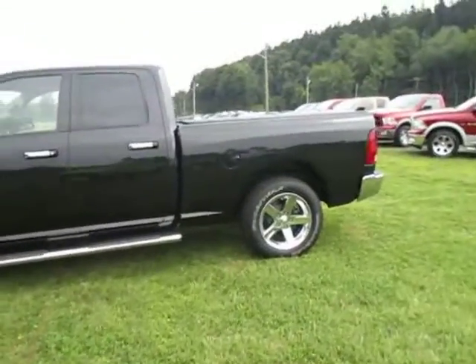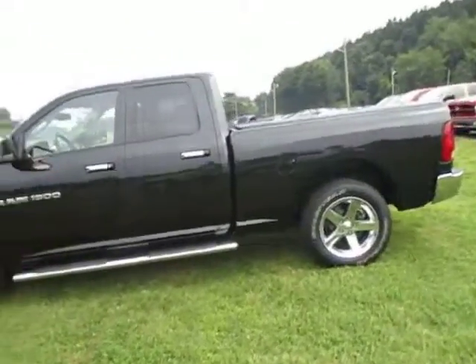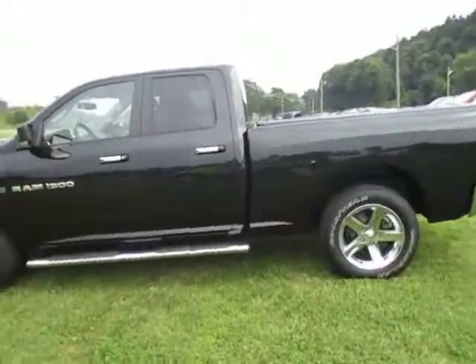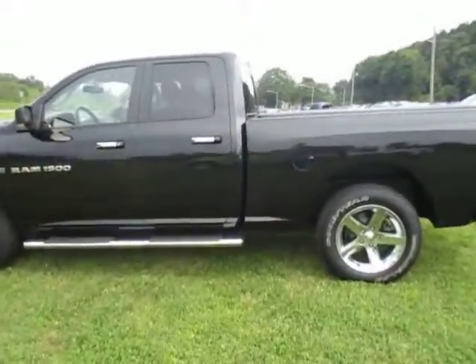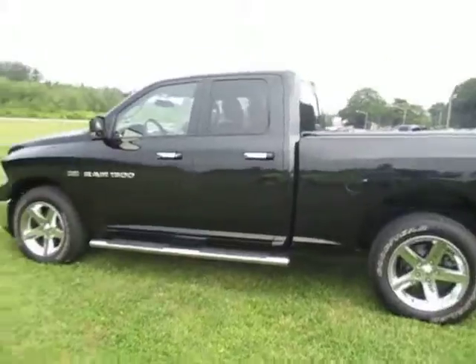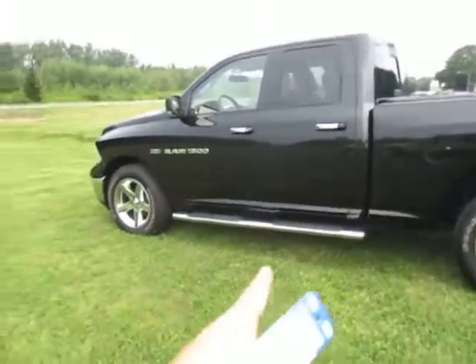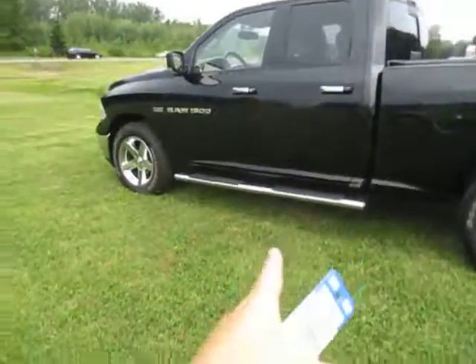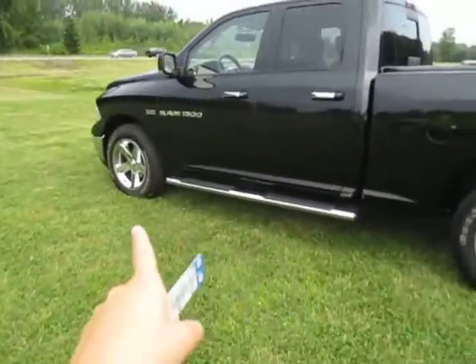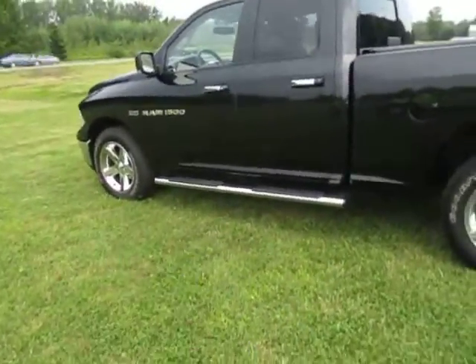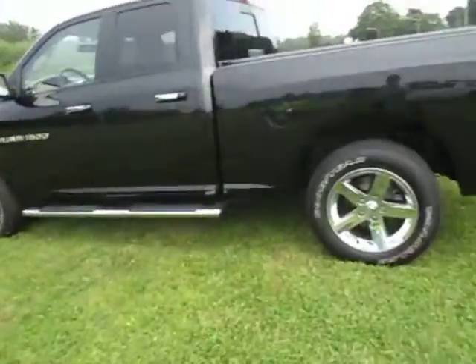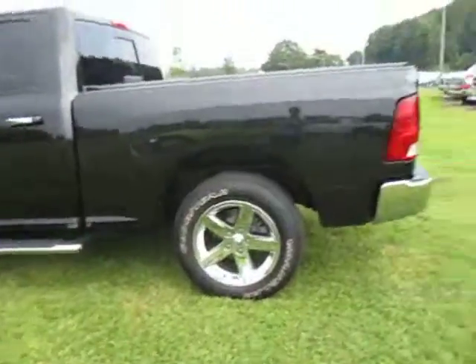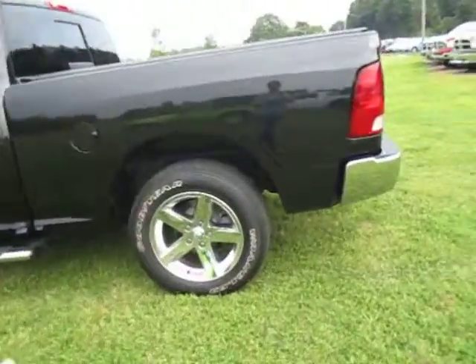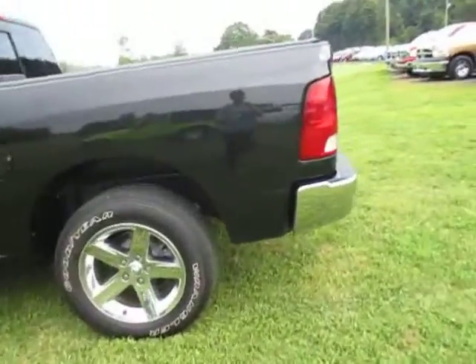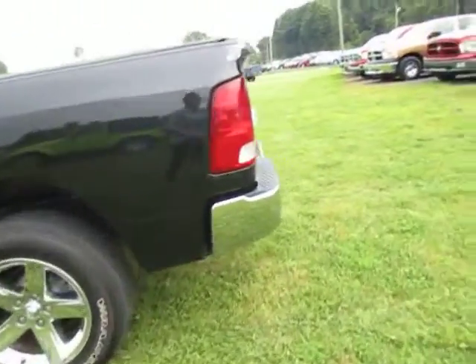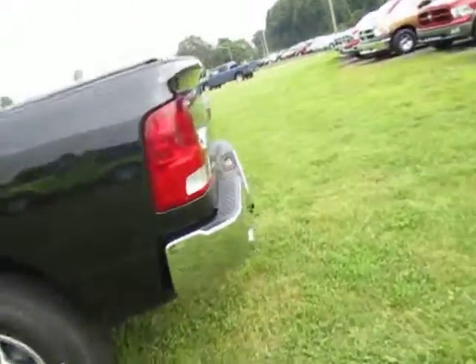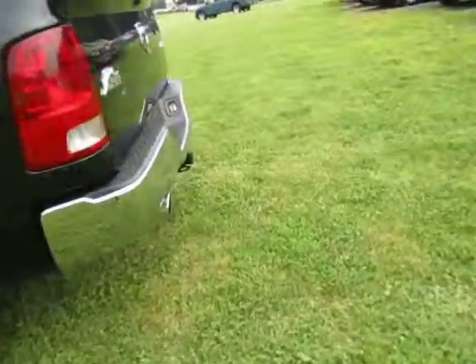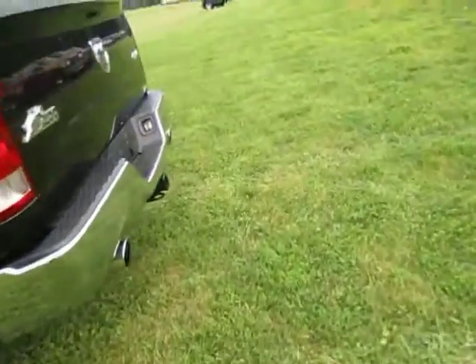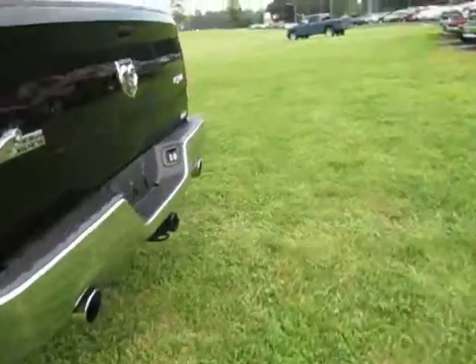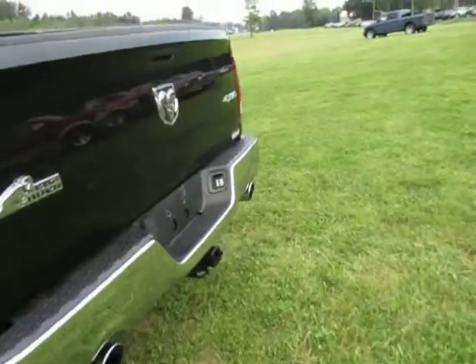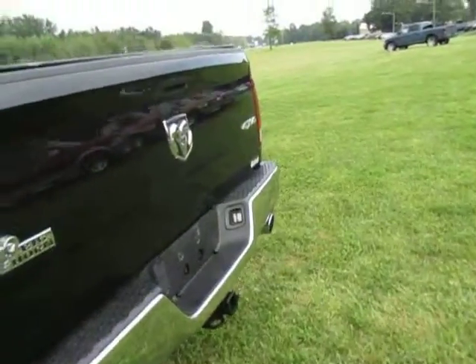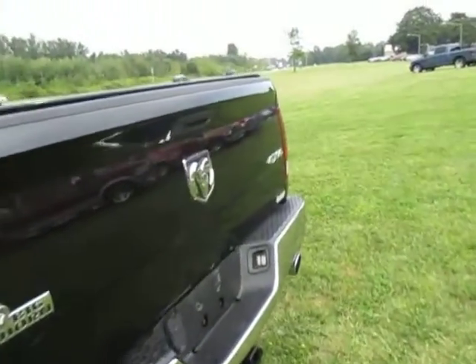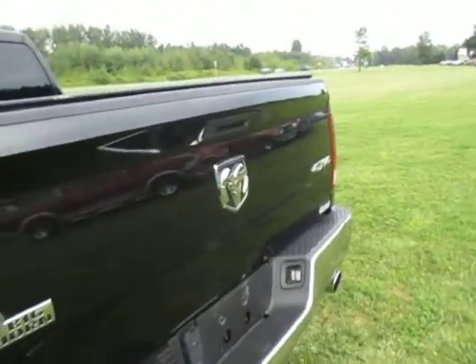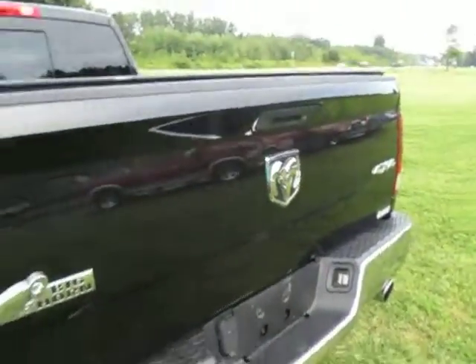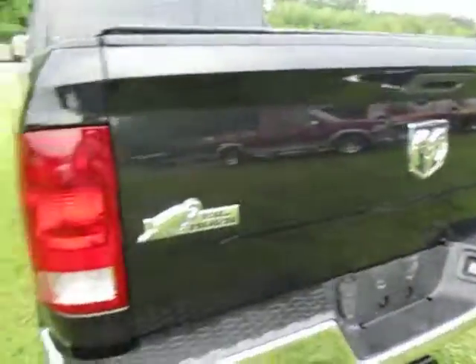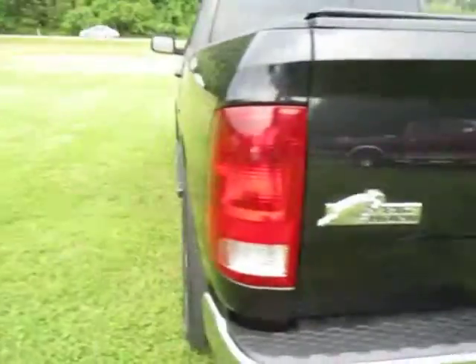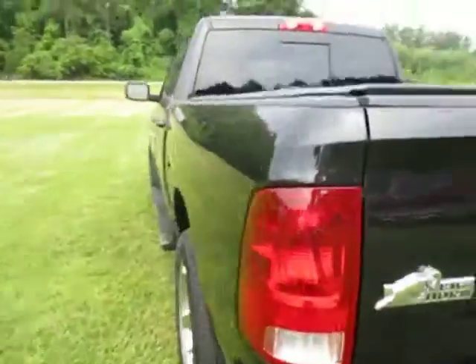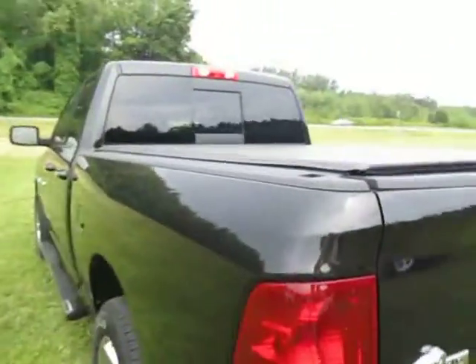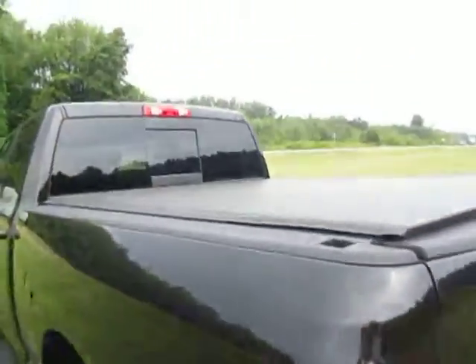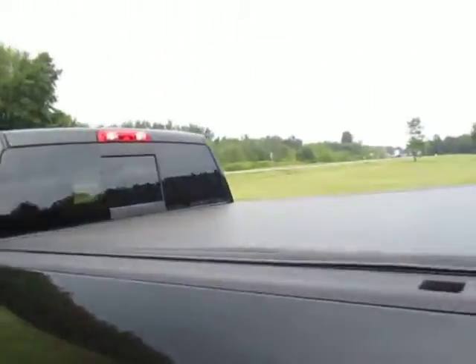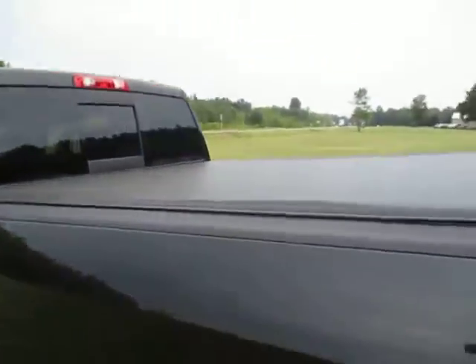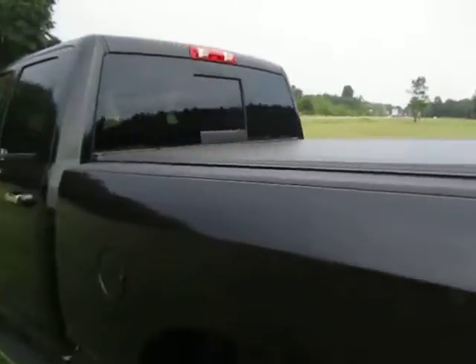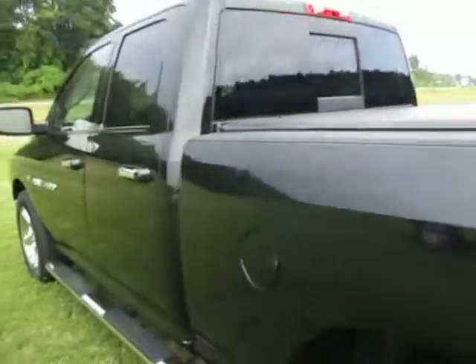This is a quad cab. You've got the chrome tubular side steps from front to back. You've also got chrome wheels, a chrome bumper, dual chrome tipped exhaust. This is a Big Horn package with 4x4. You've got a tonneau cover and bed liner in there.